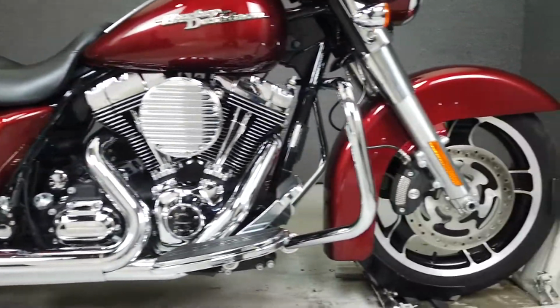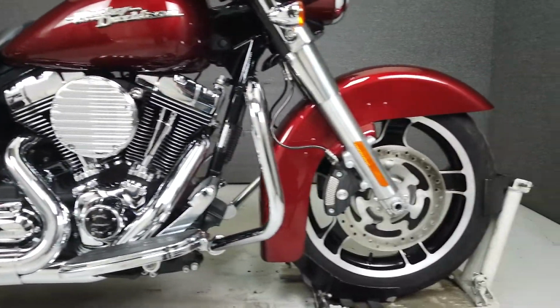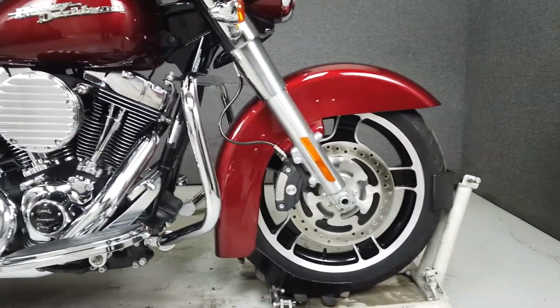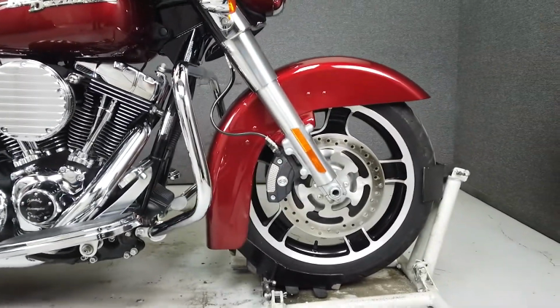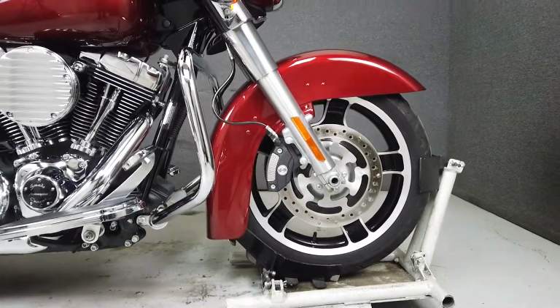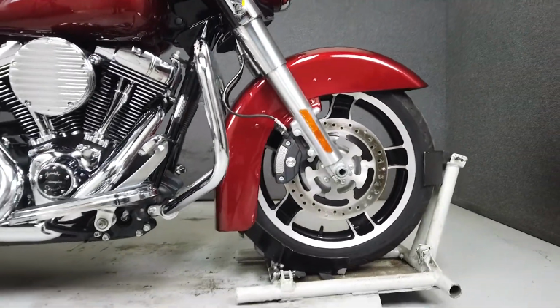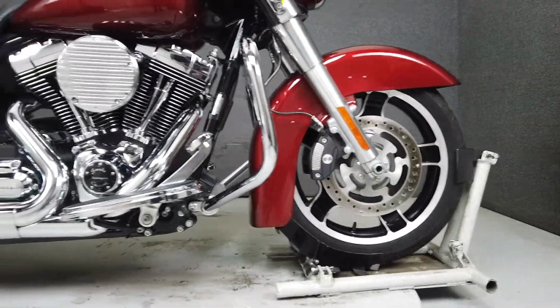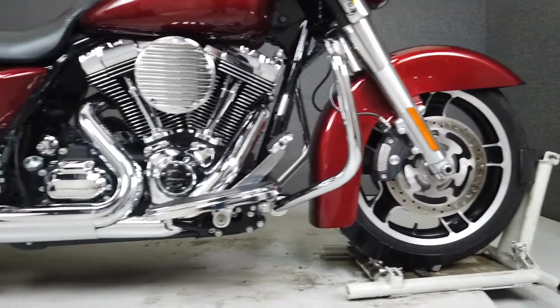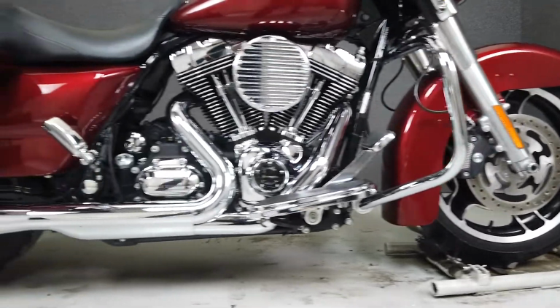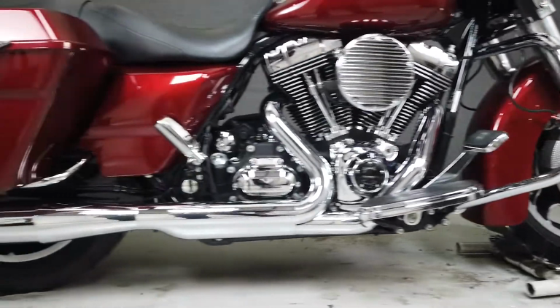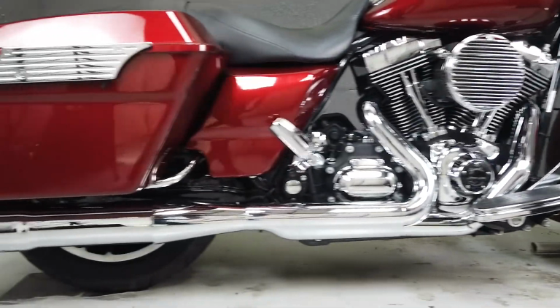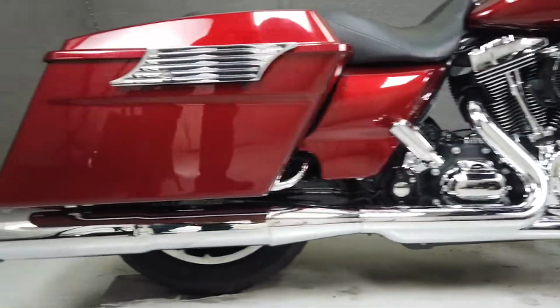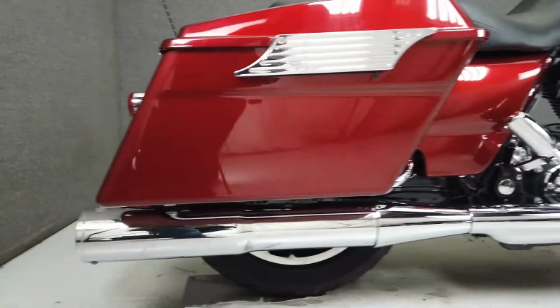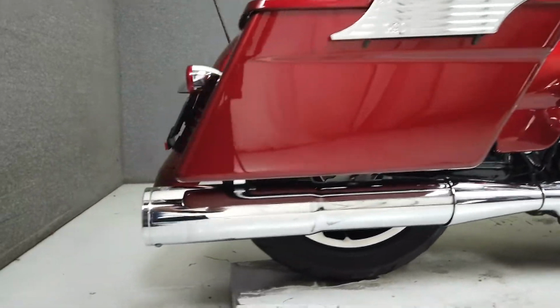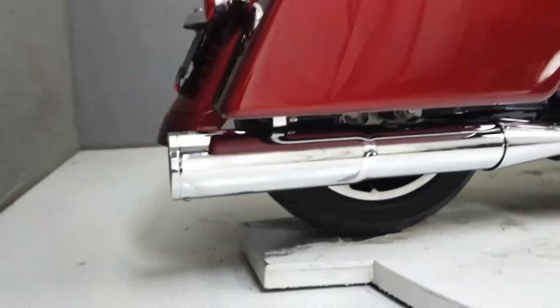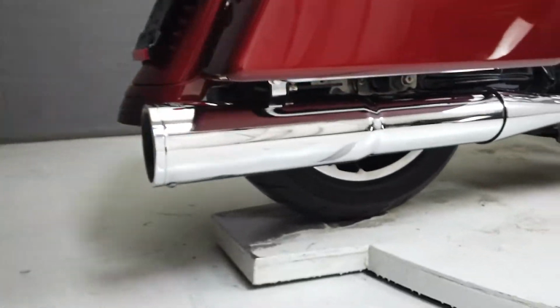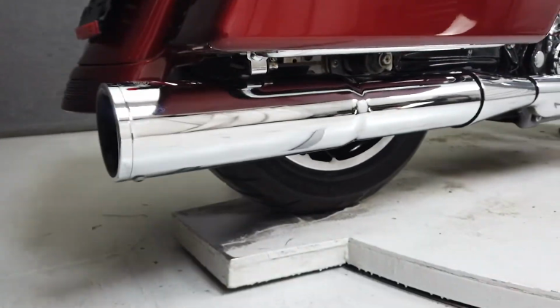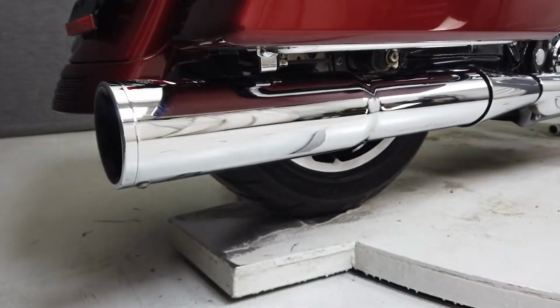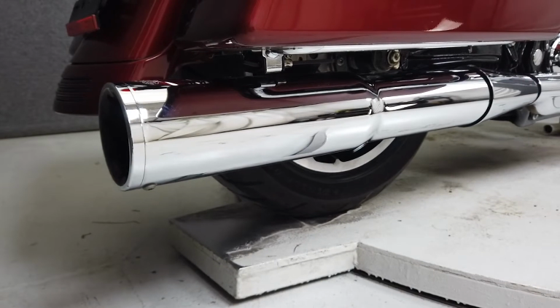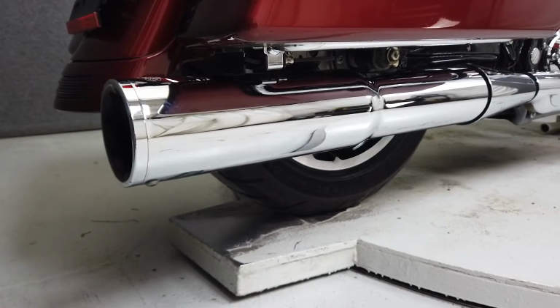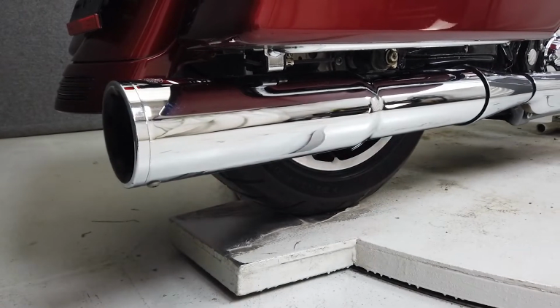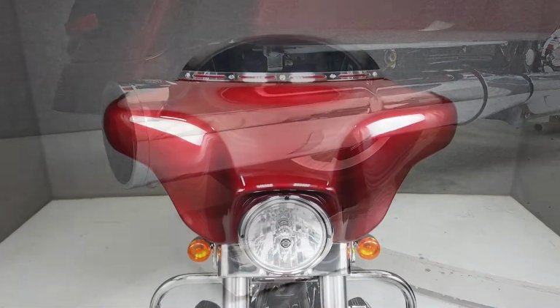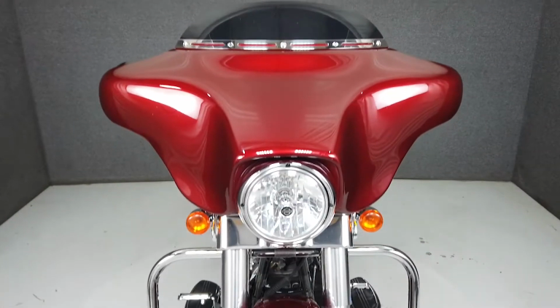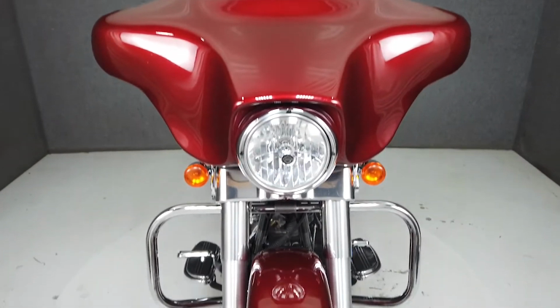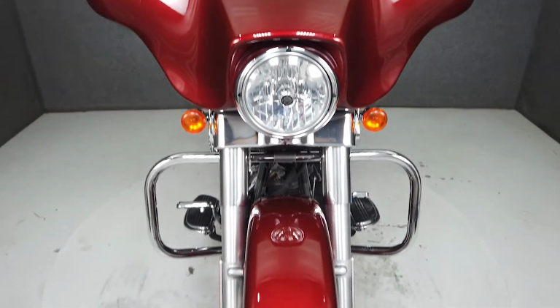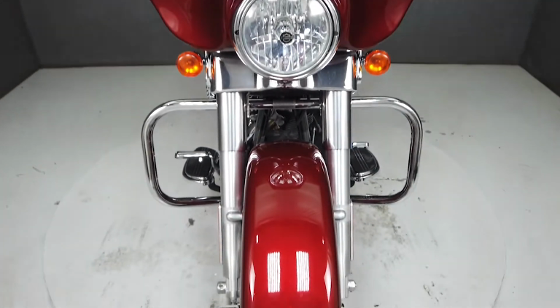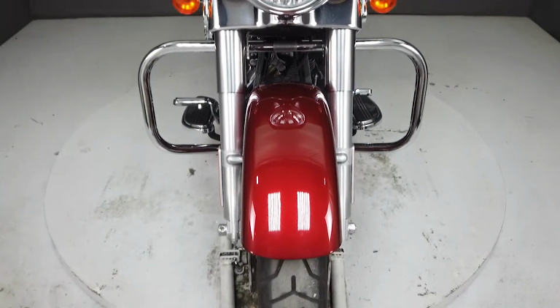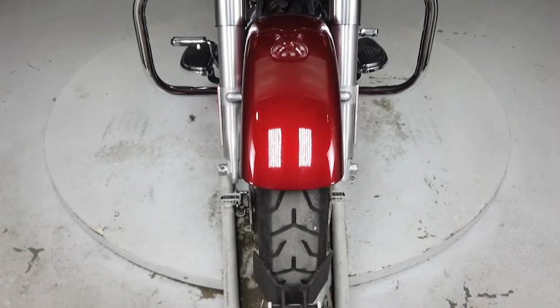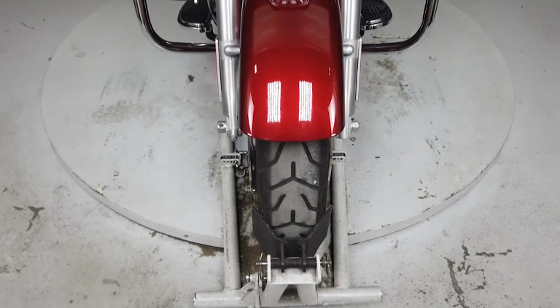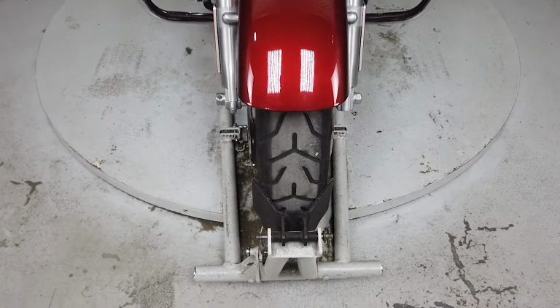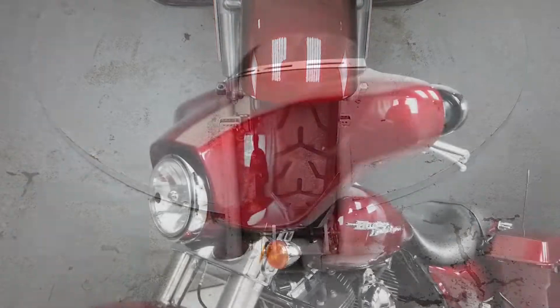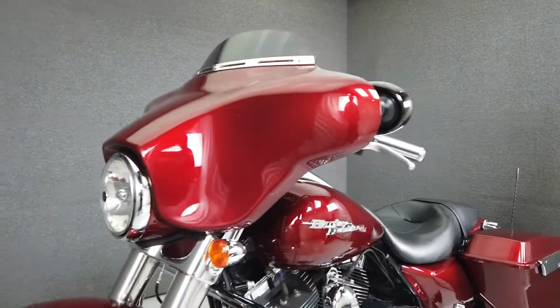Additional upgrades include an open air intake, aftermarket windshield, aftermarket grips, radio trim, timing cover, saddlebag latches, passenger foot pegs, and the hardware needed to add a quick detachable backrest. In addition, the inner fairing has been painted.